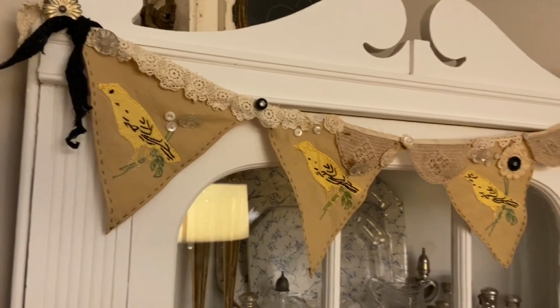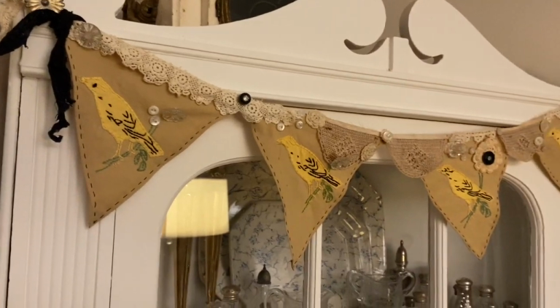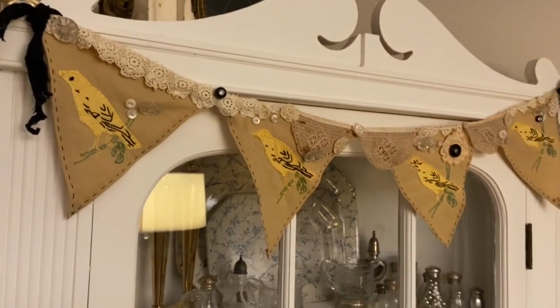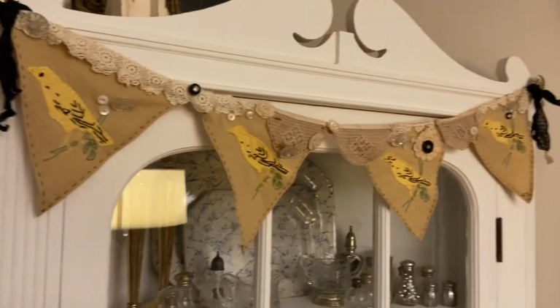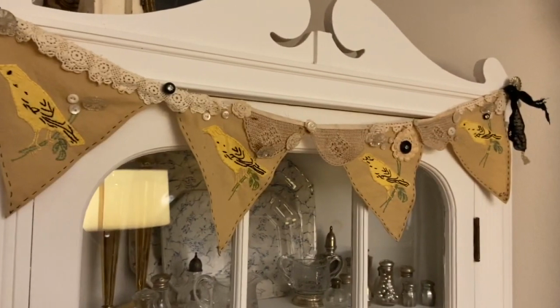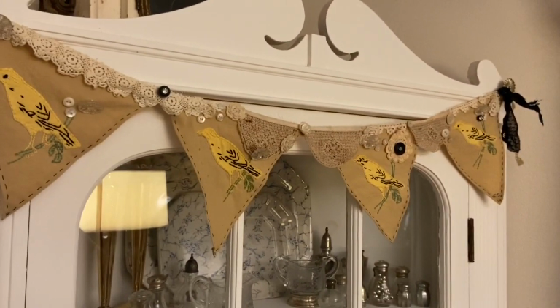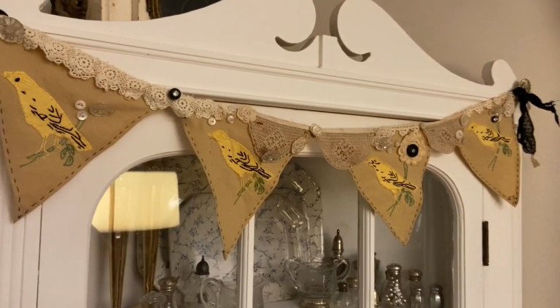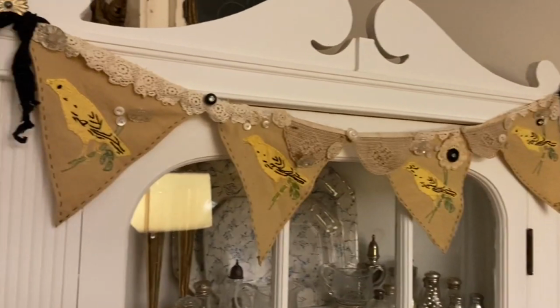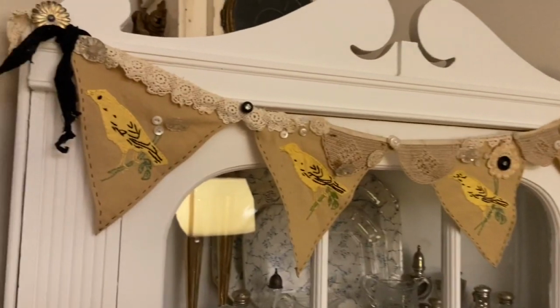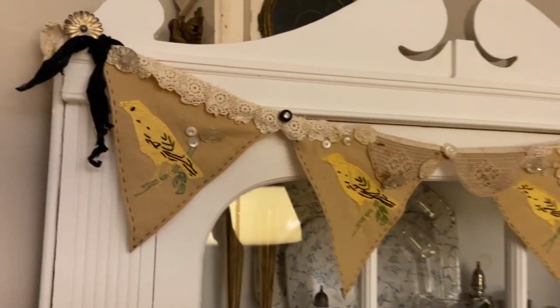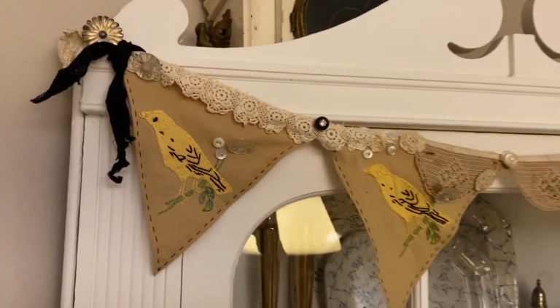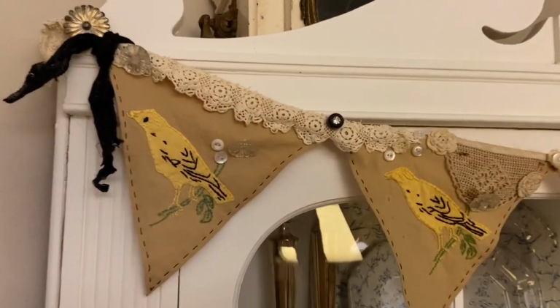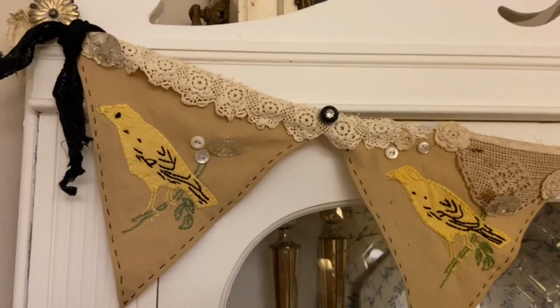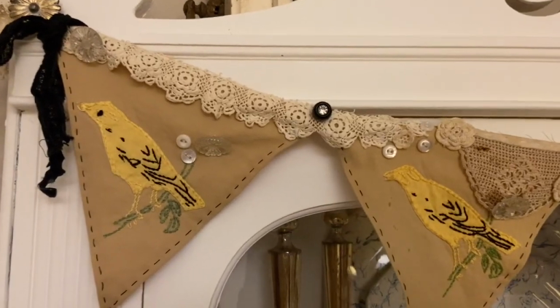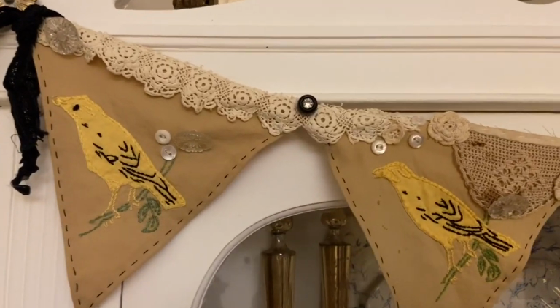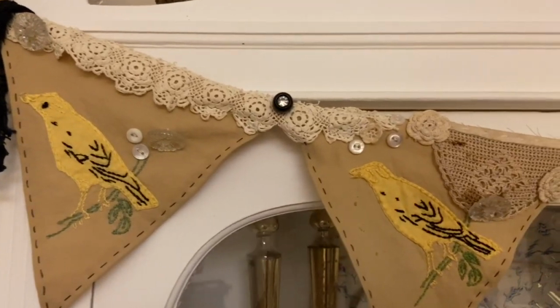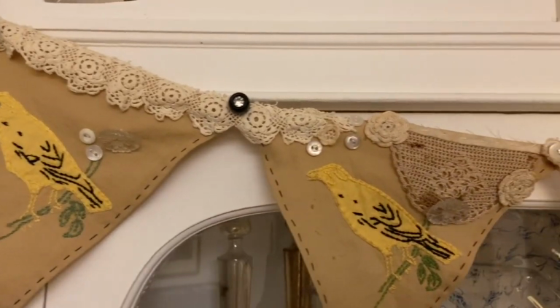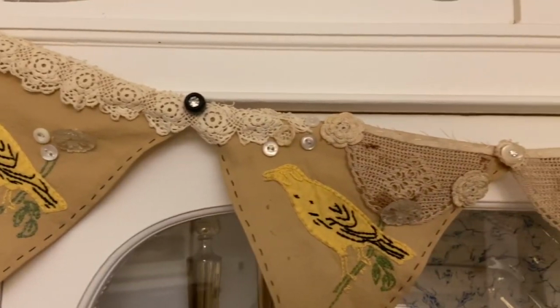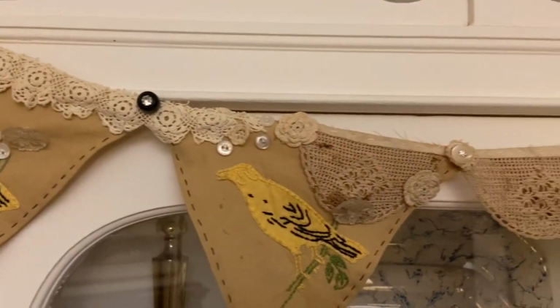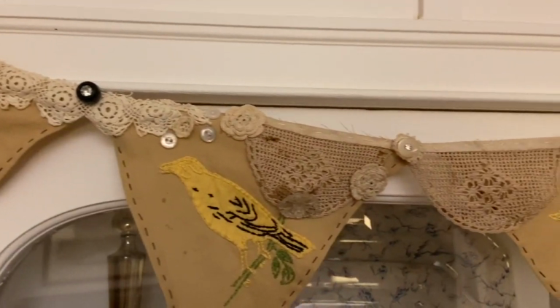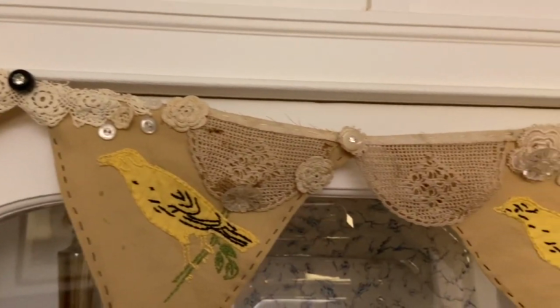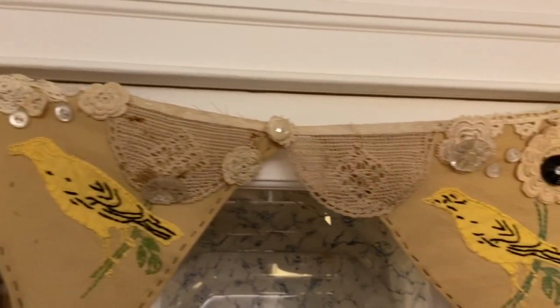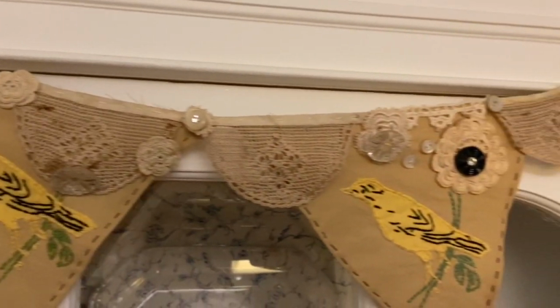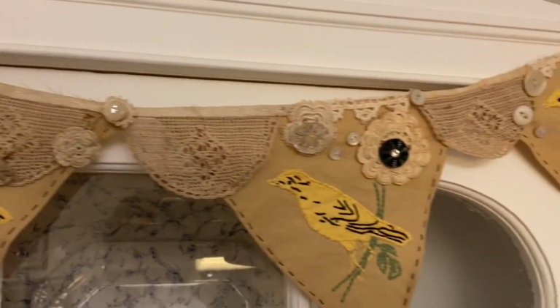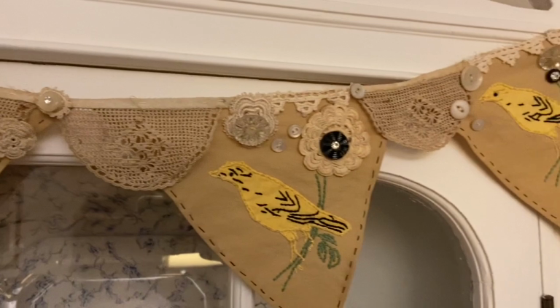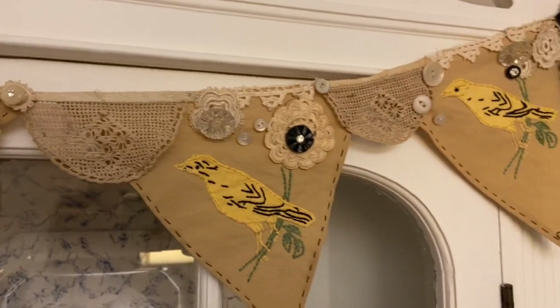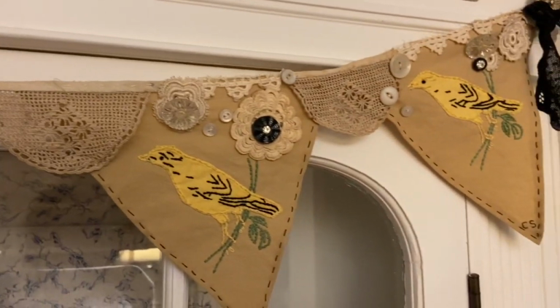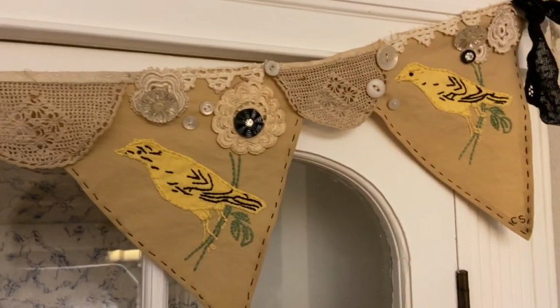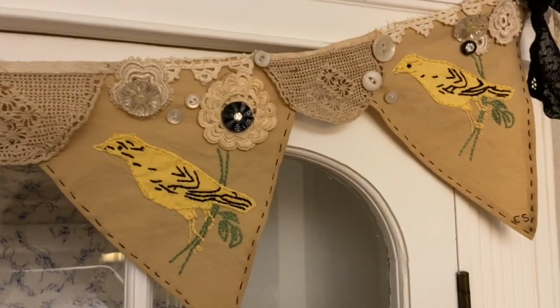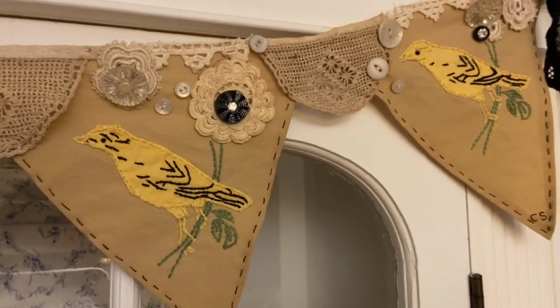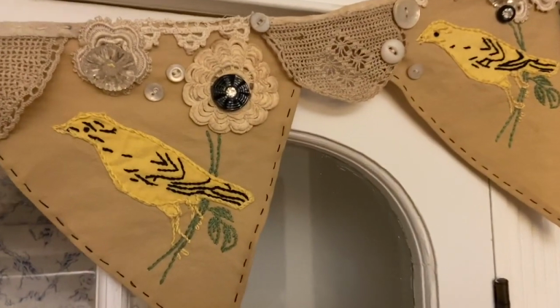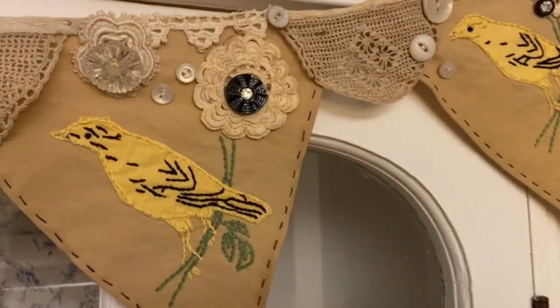Here's my completed banner. I thank you all for coming along with me as I created this. I hope to see you in another video.